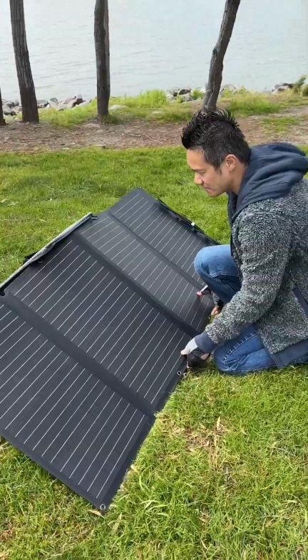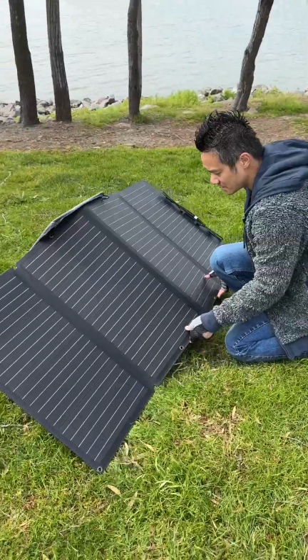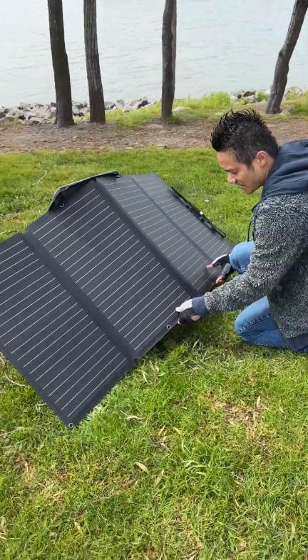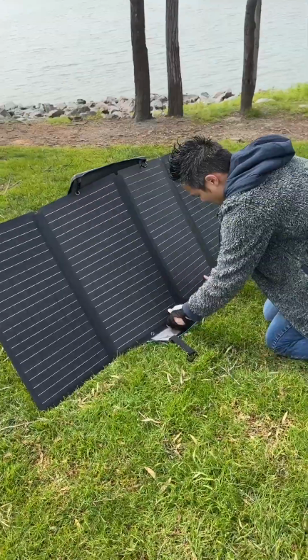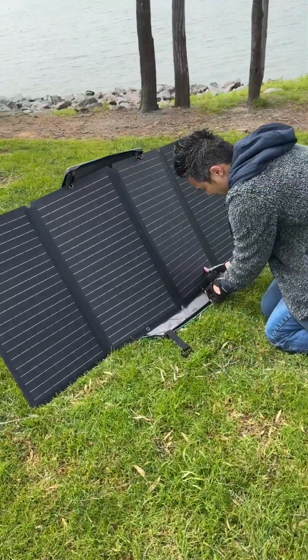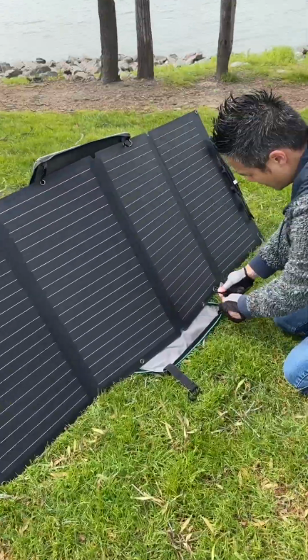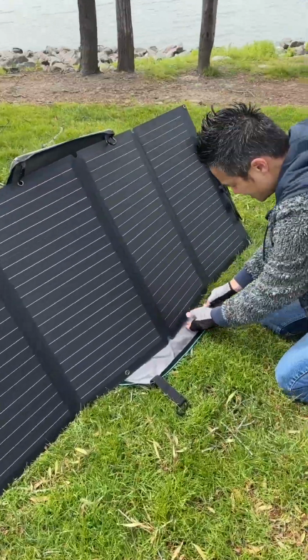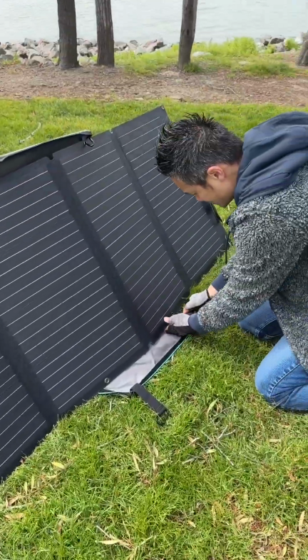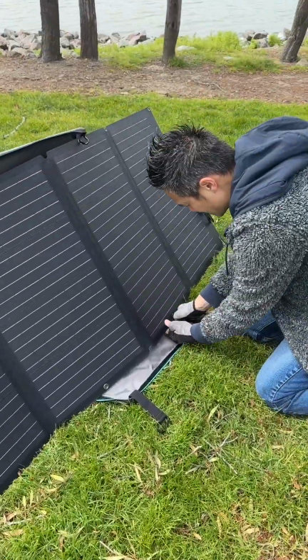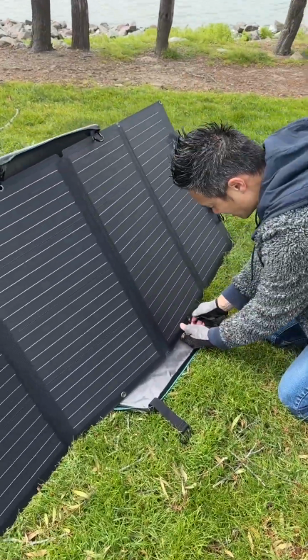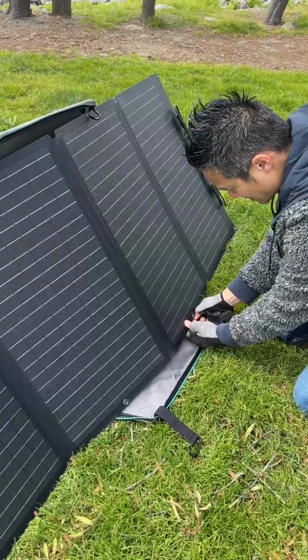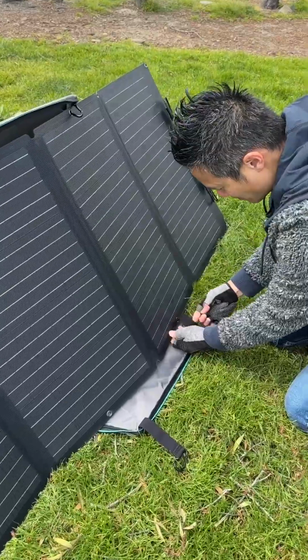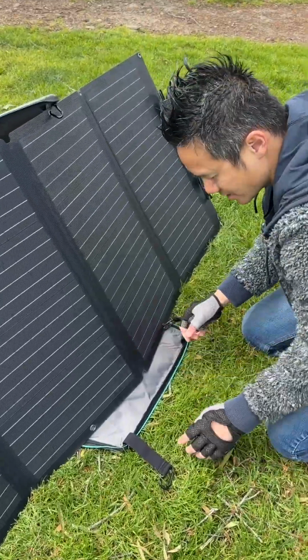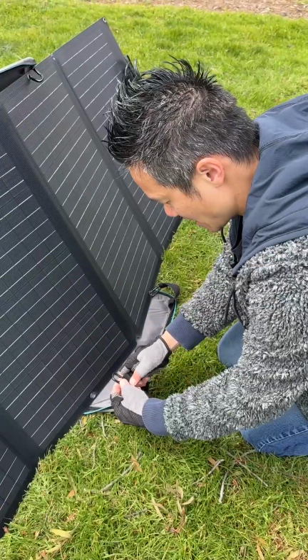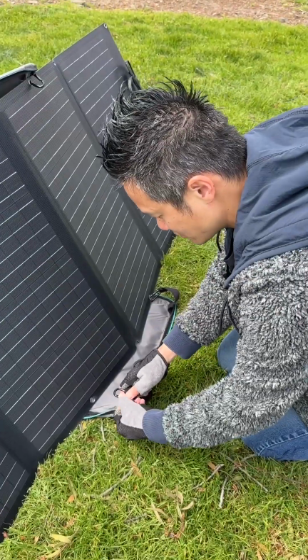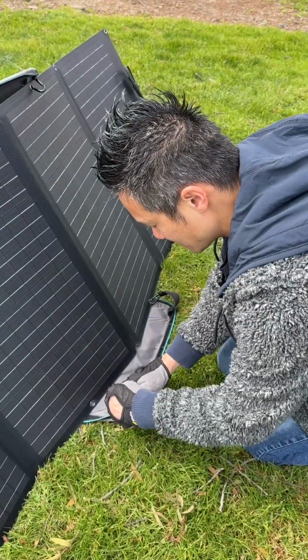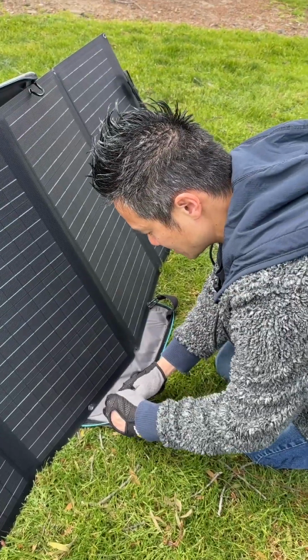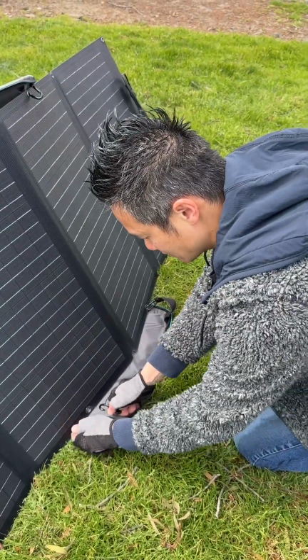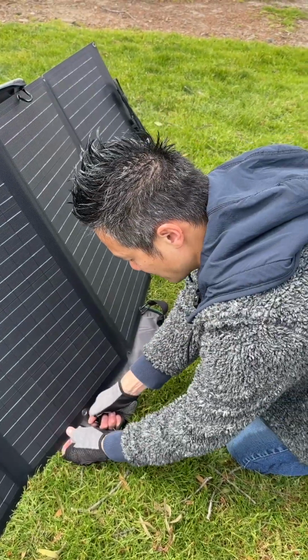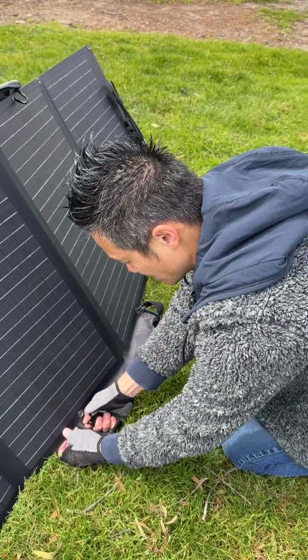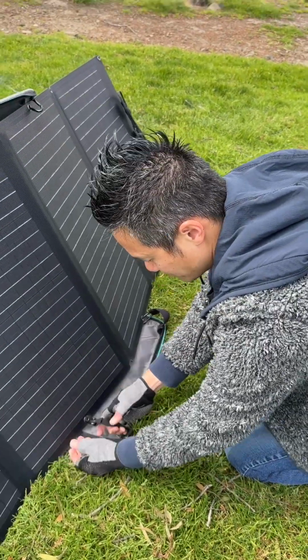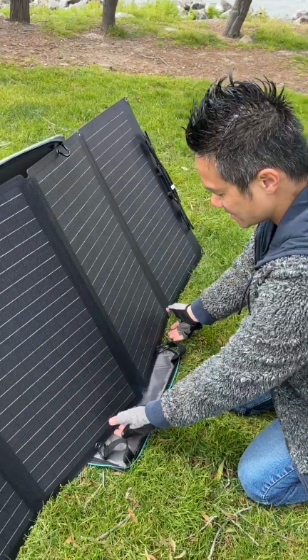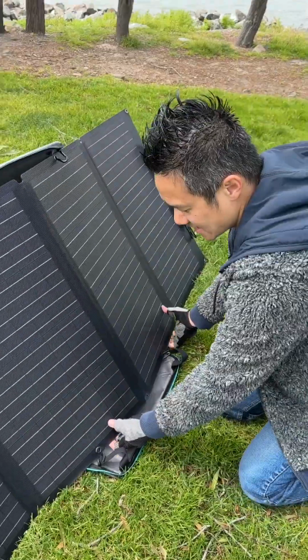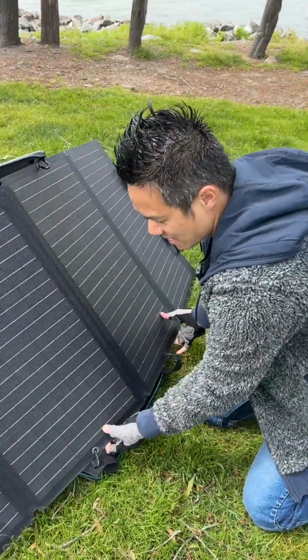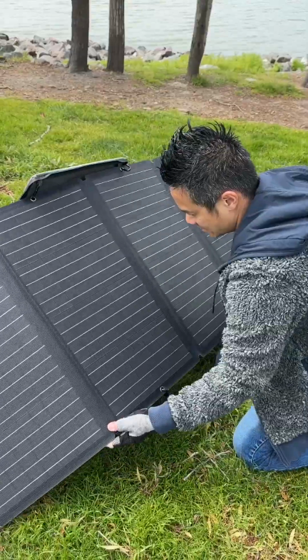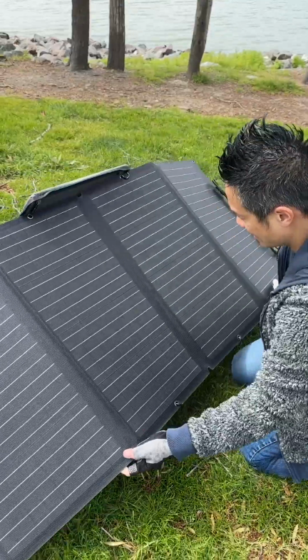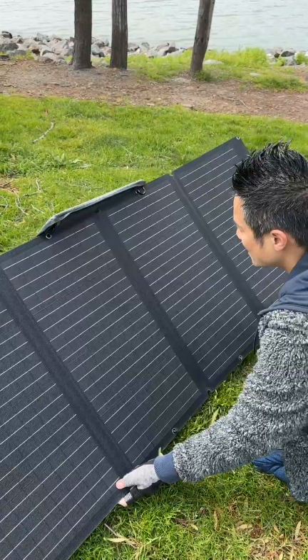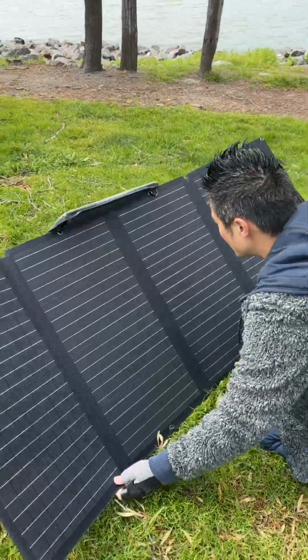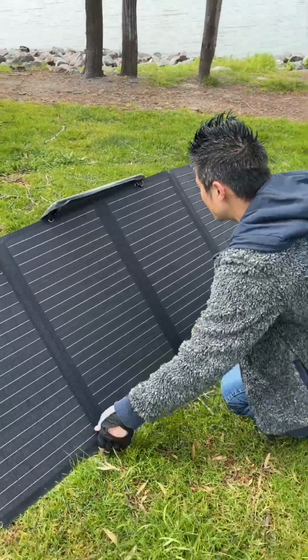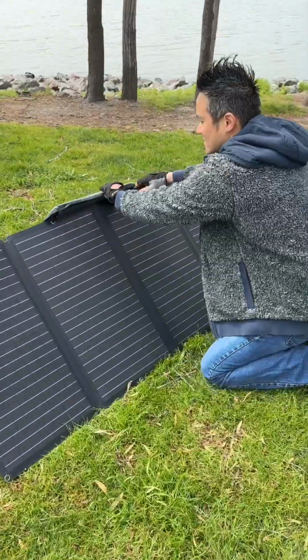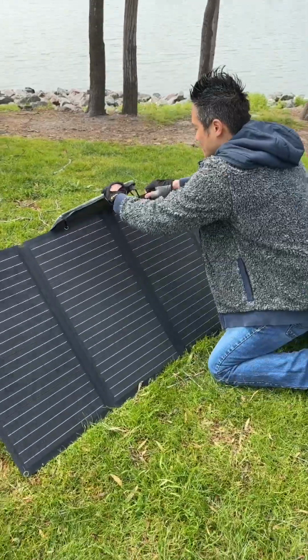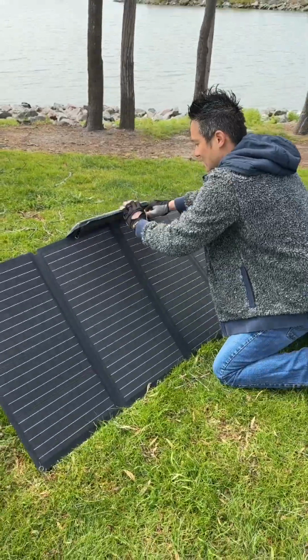For the bottom of the solar panel, we got these two straps right here — strap number one and strap number two. Slide this out just like that. And the panel is now set up.